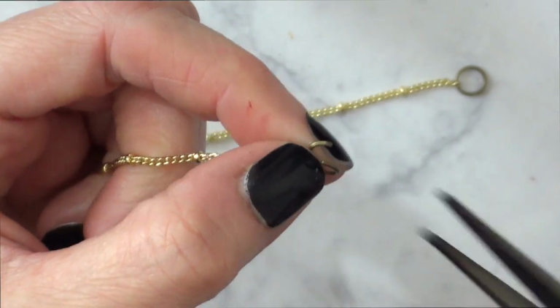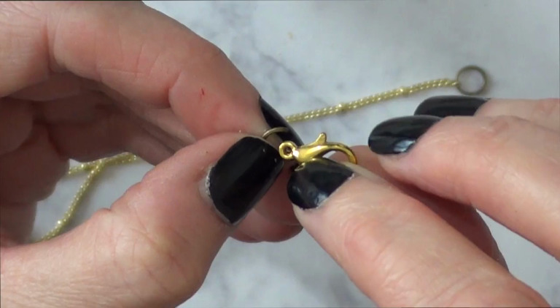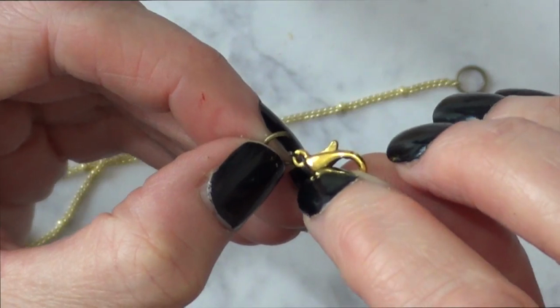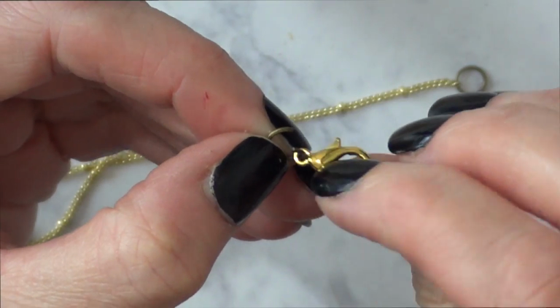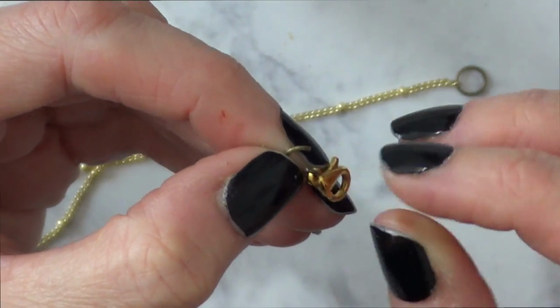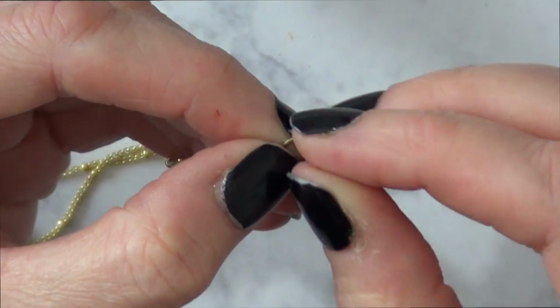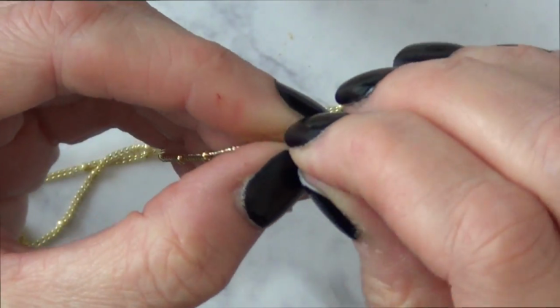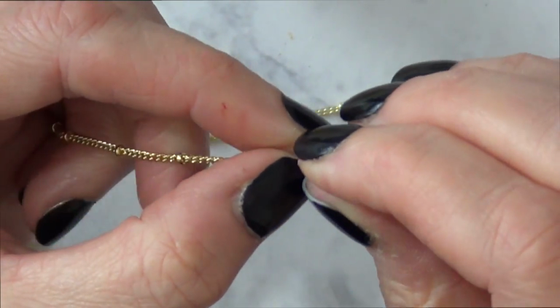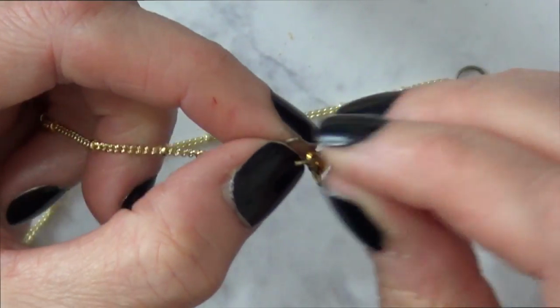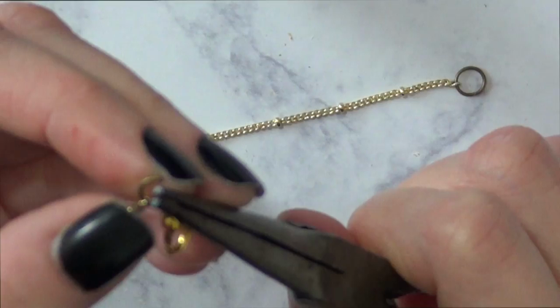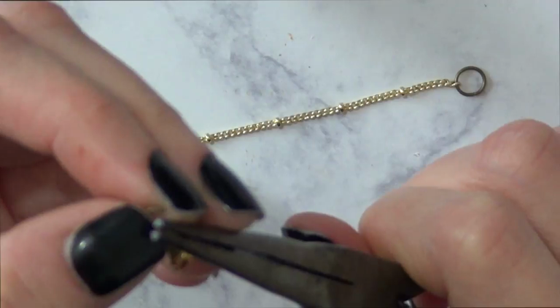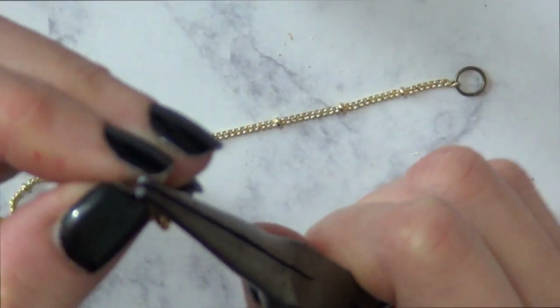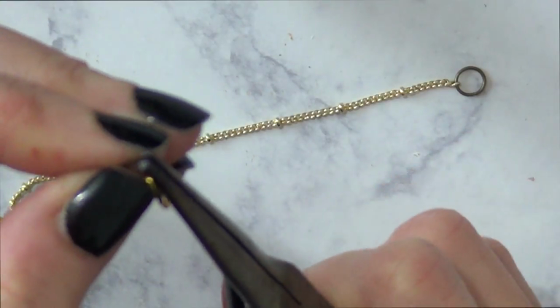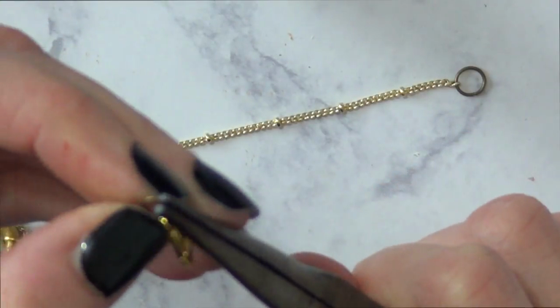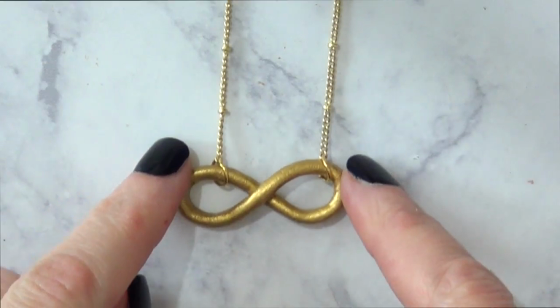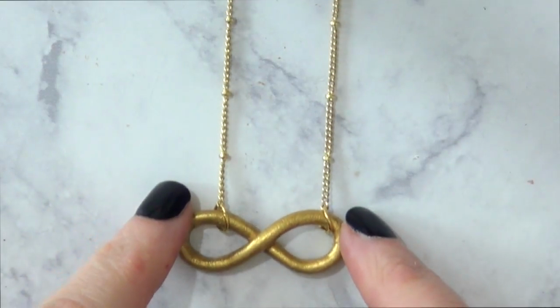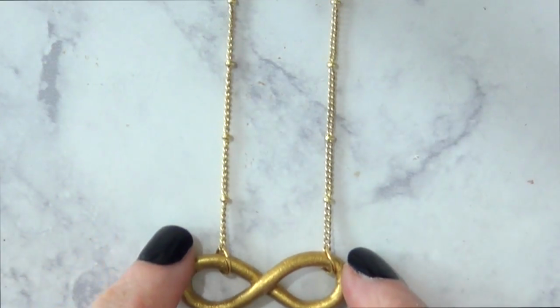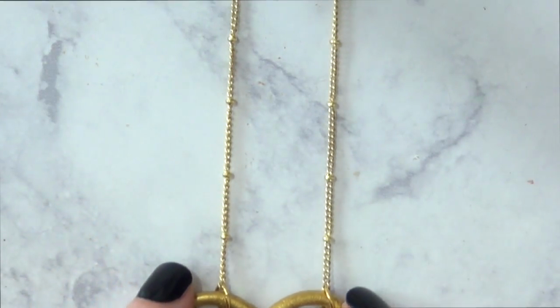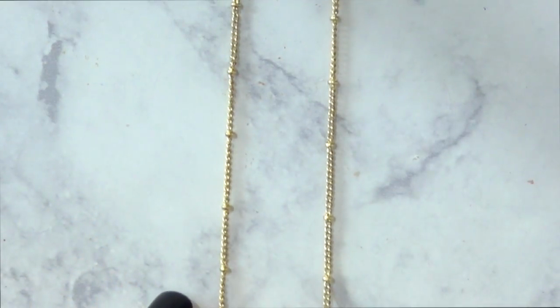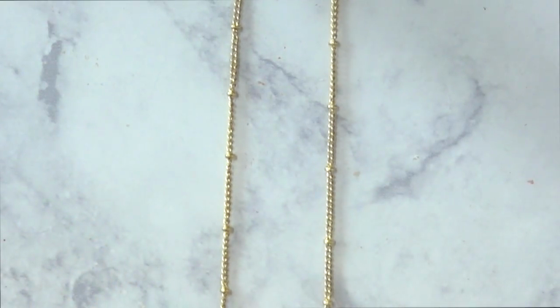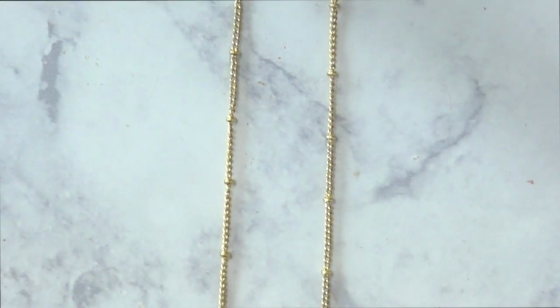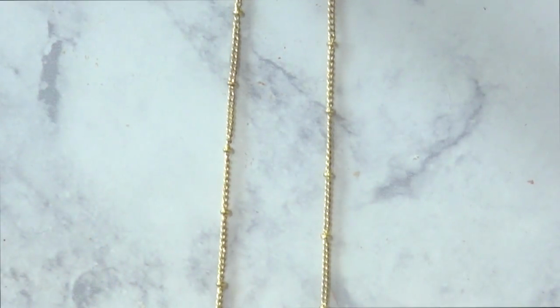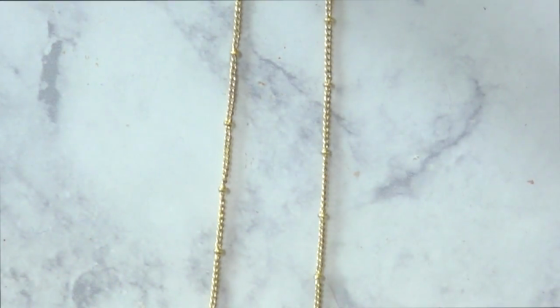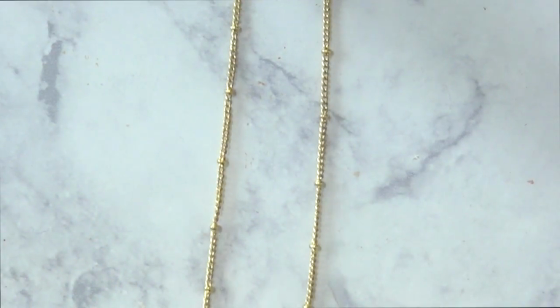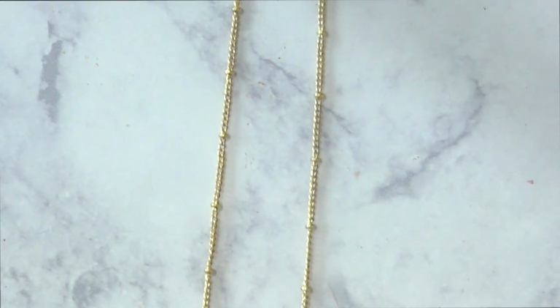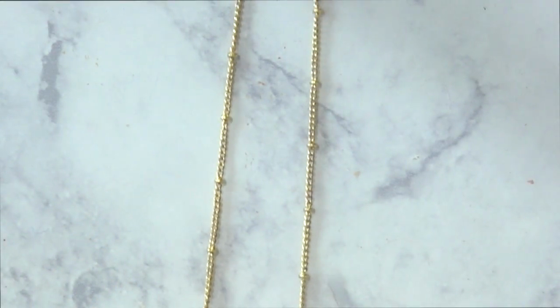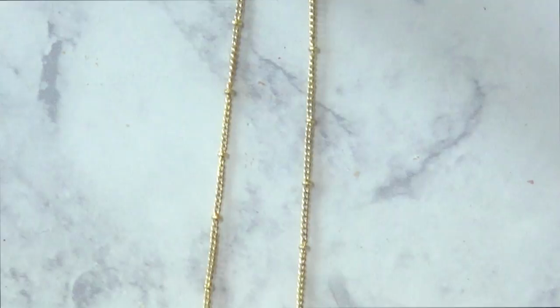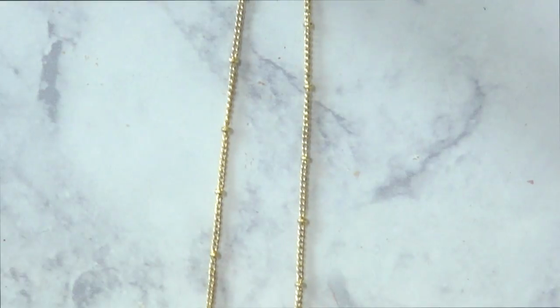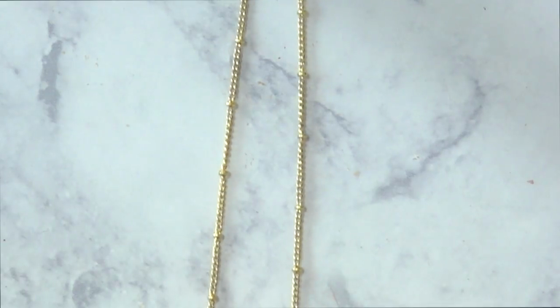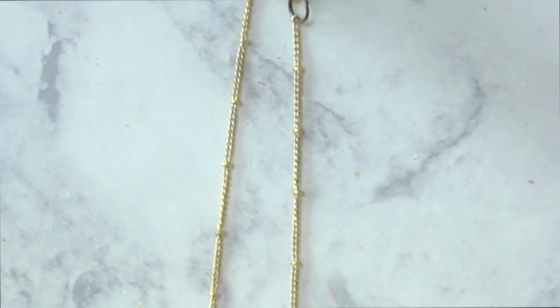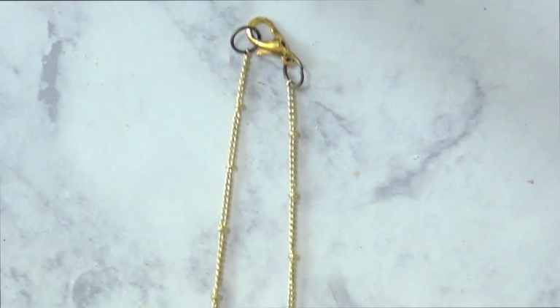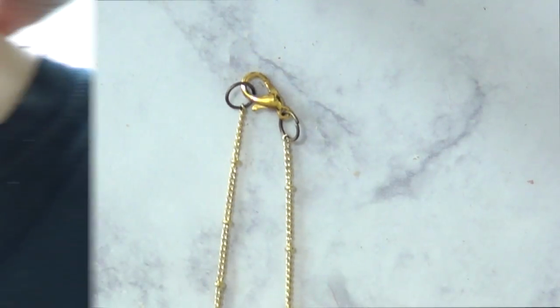The length of the necklace pretty much depends on you — your personal taste, the size of your neck, how long or short you want your necklace to be. That's pretty much something you have to measure on your own neck.